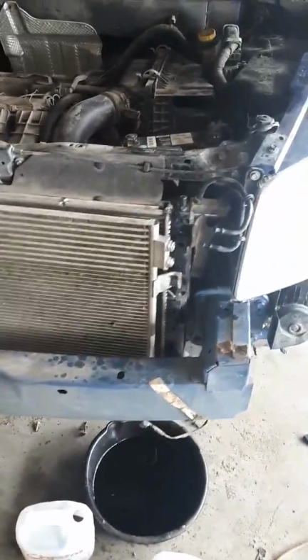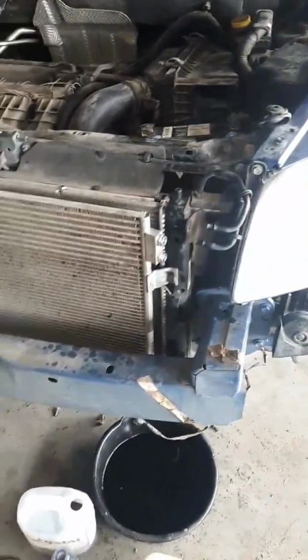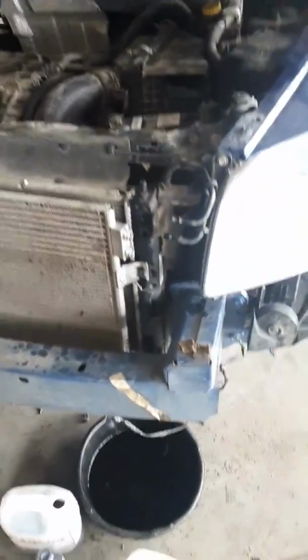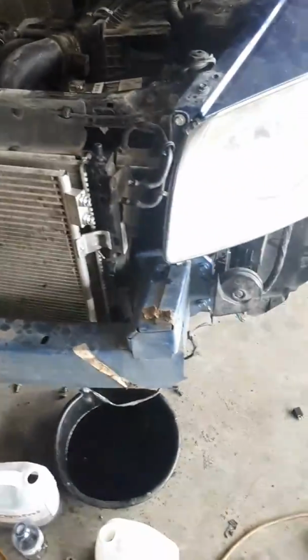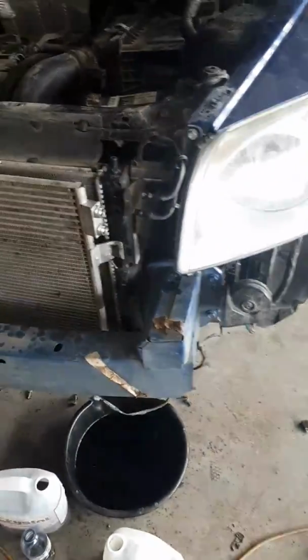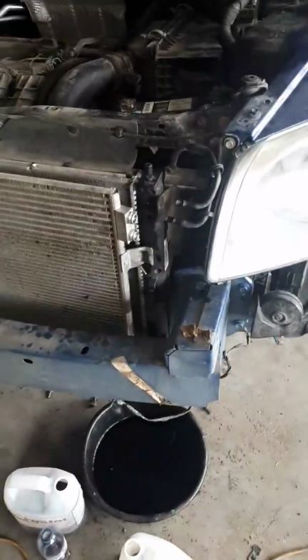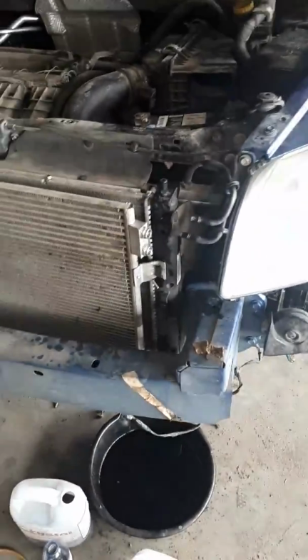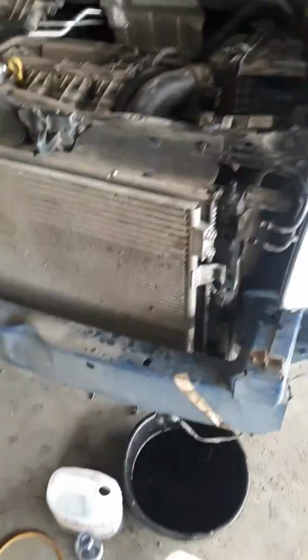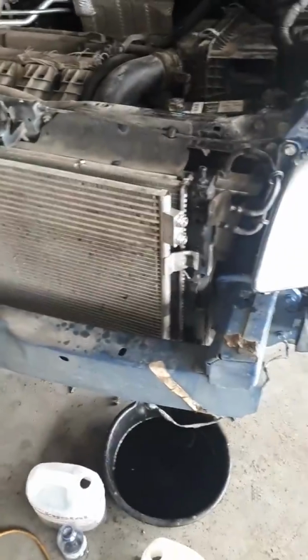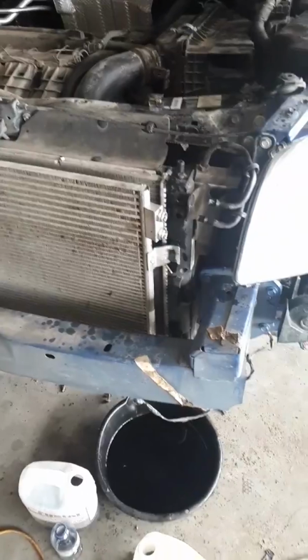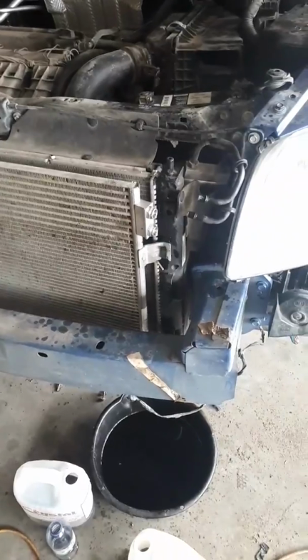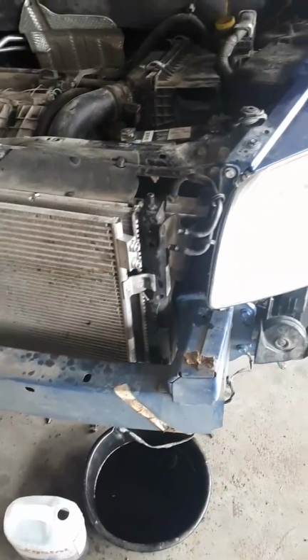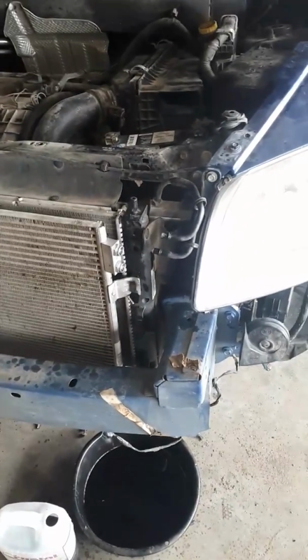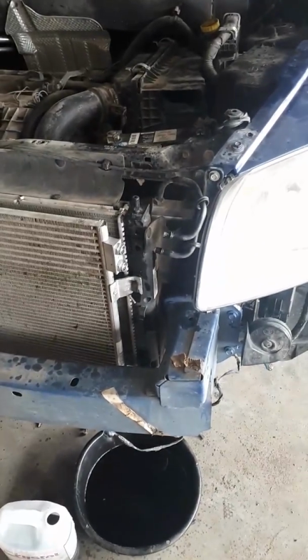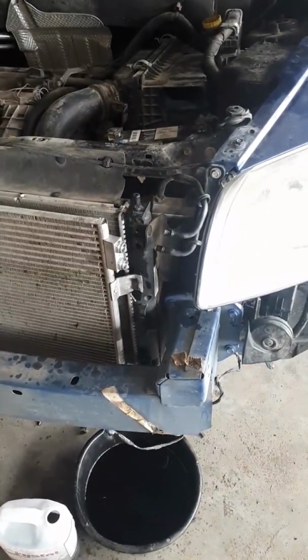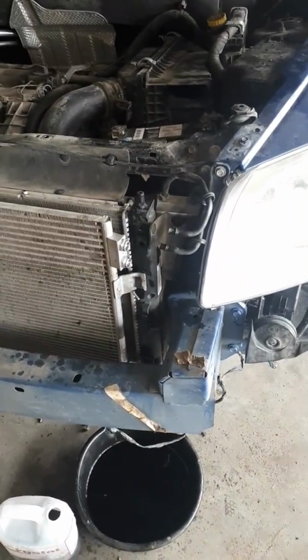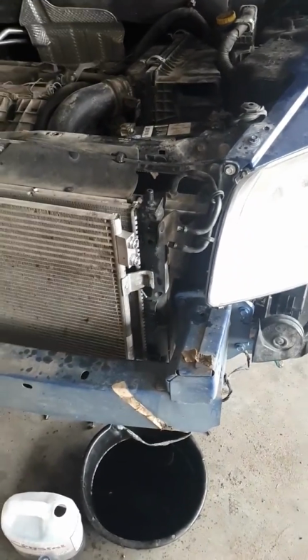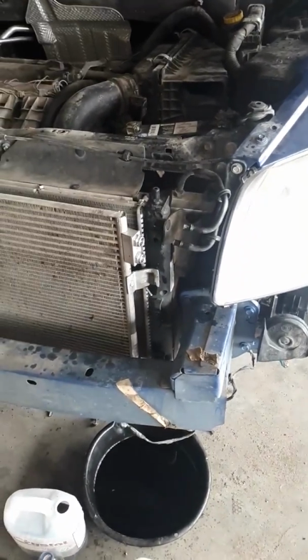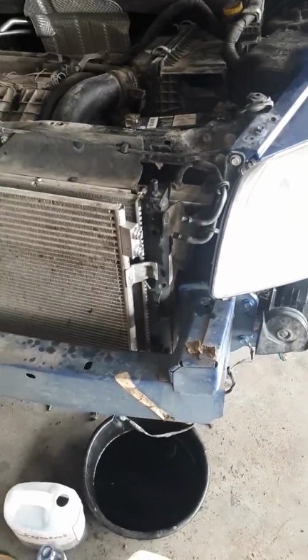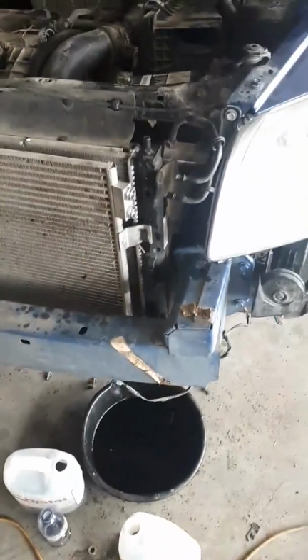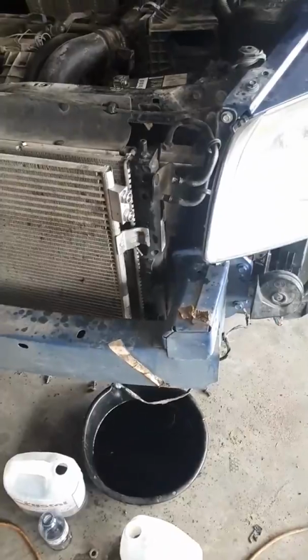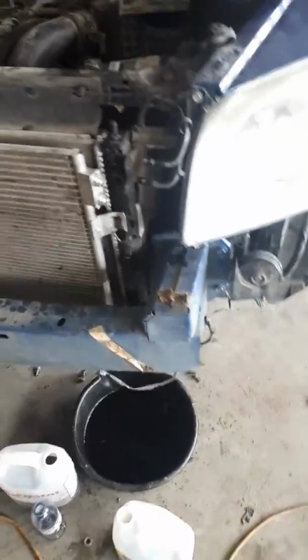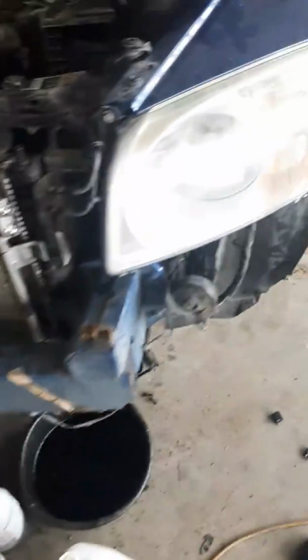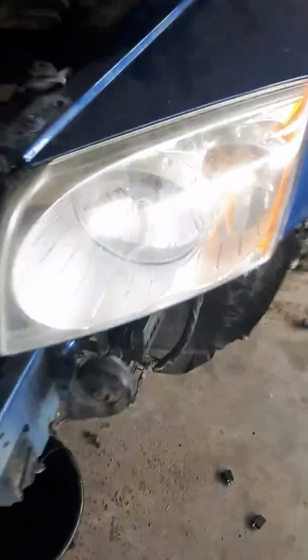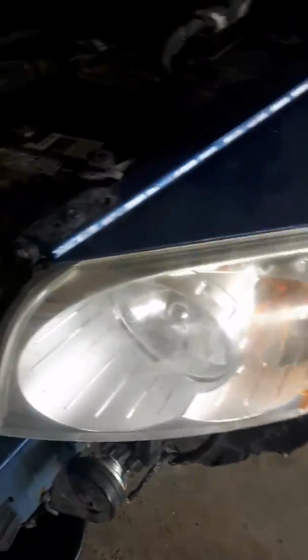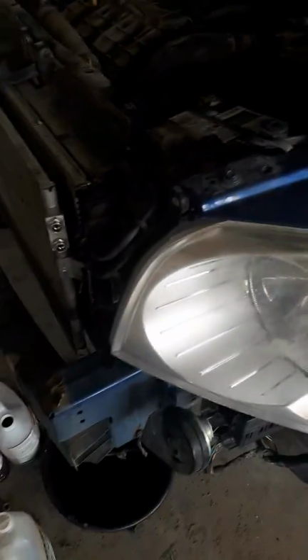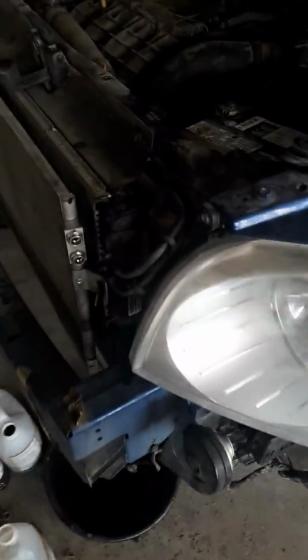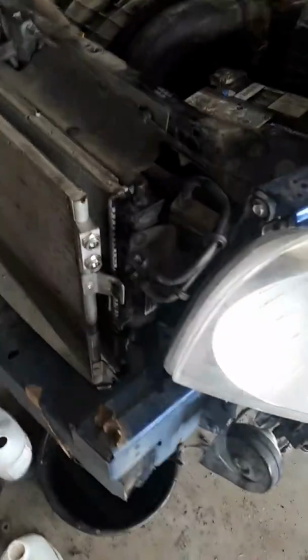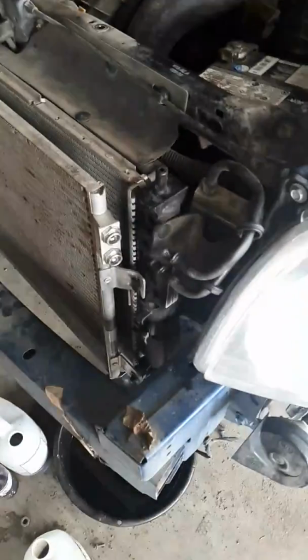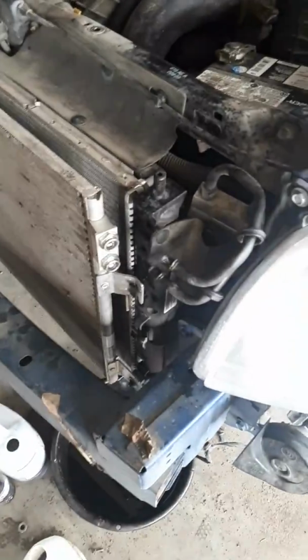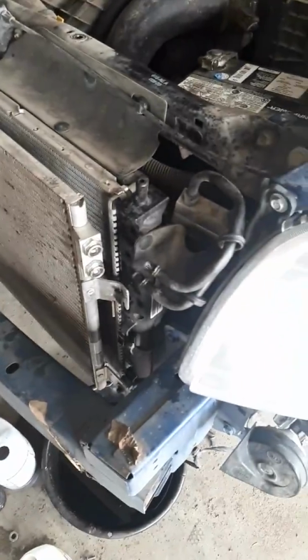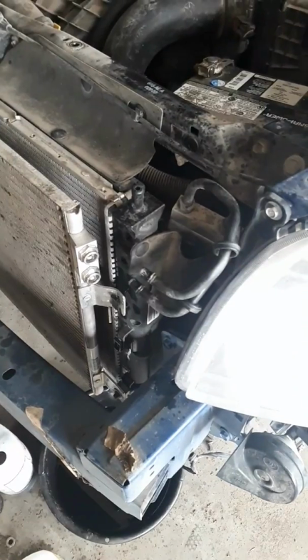Every time I would drive around I could feel the transmission getting stronger, but as soon as the transmission overheats it goes into limp mode. So what I decided to do was check if the cooling was working fine.